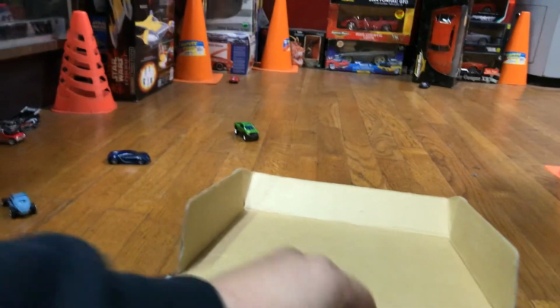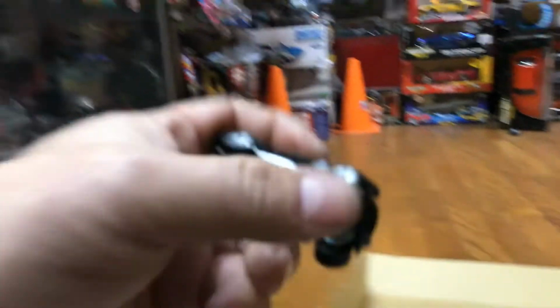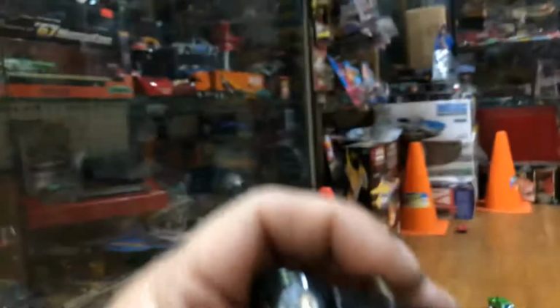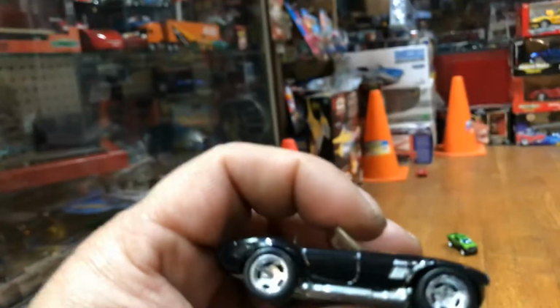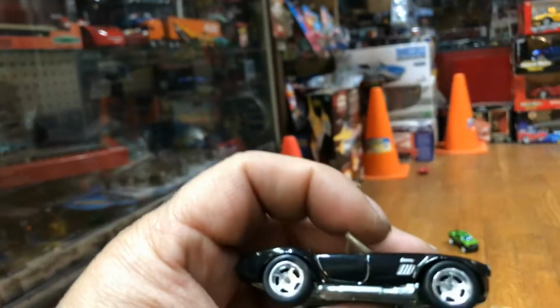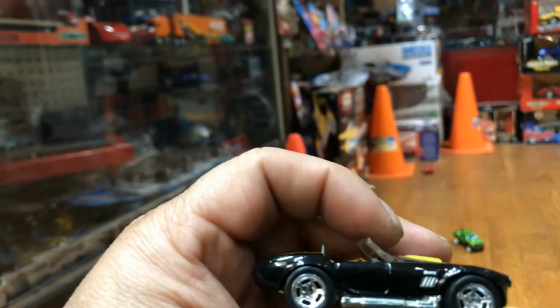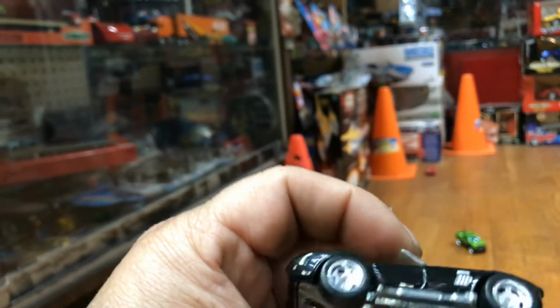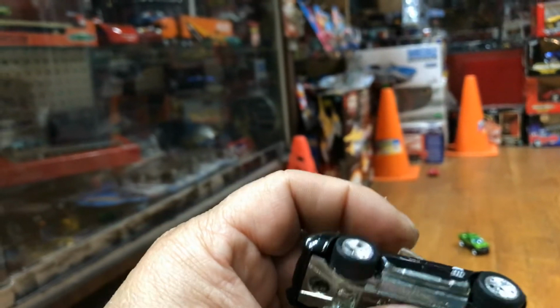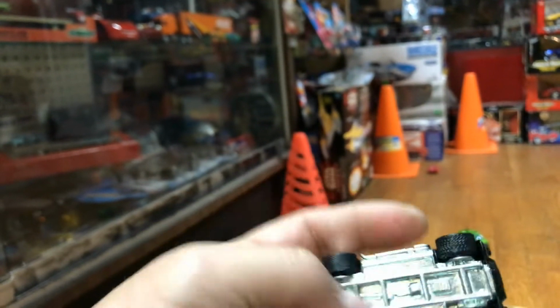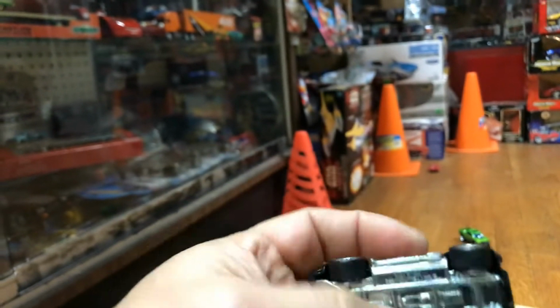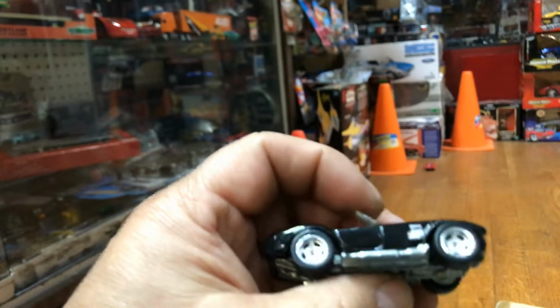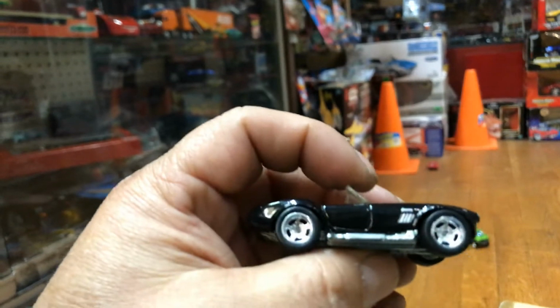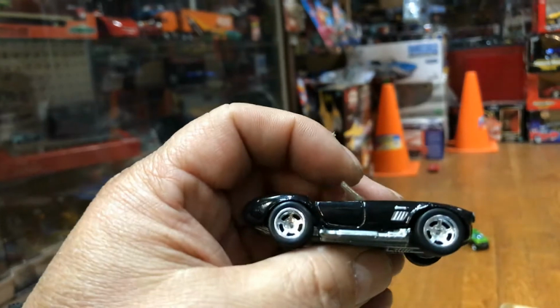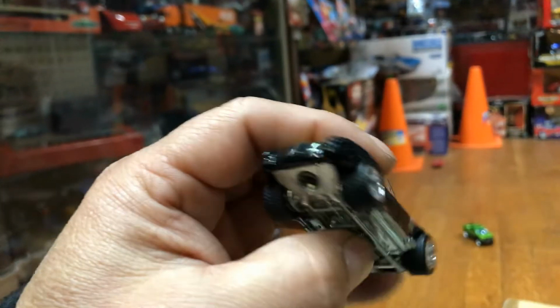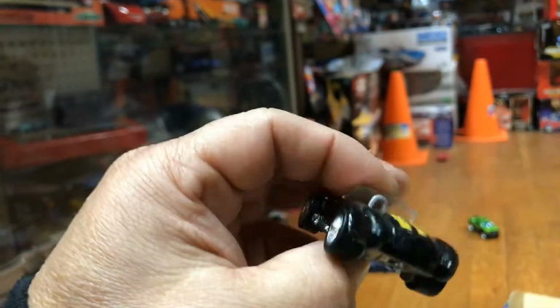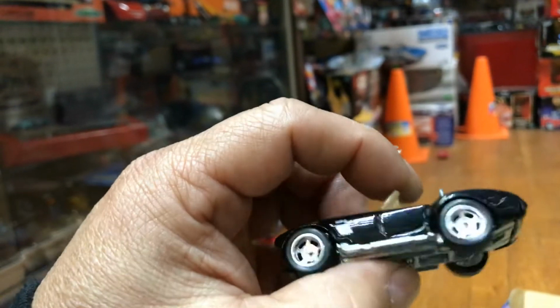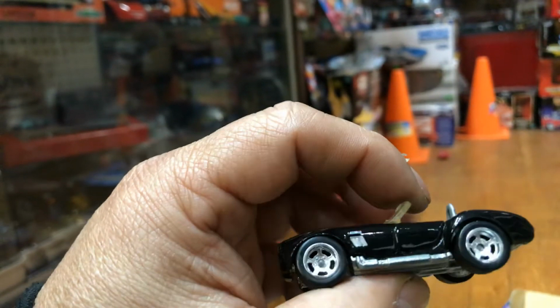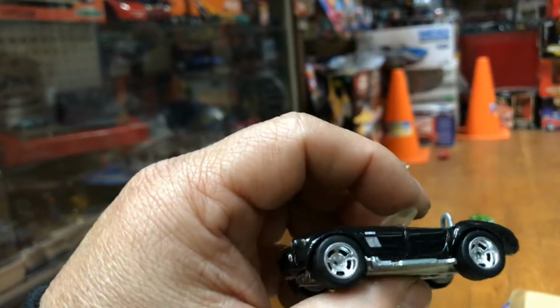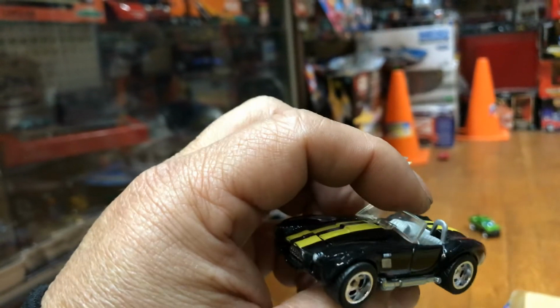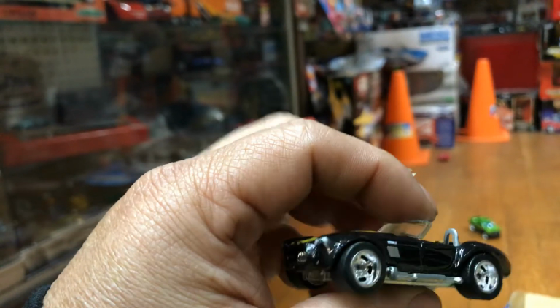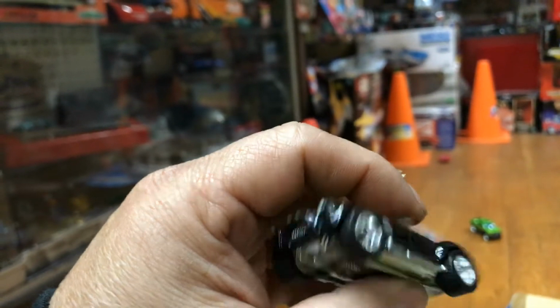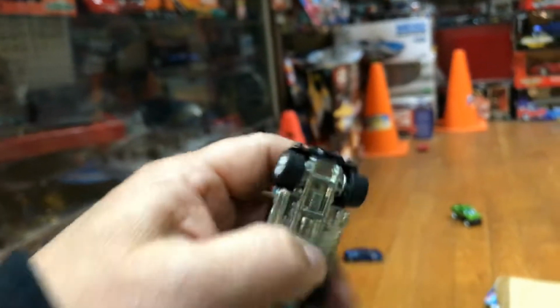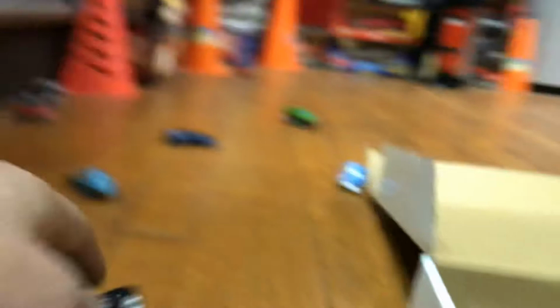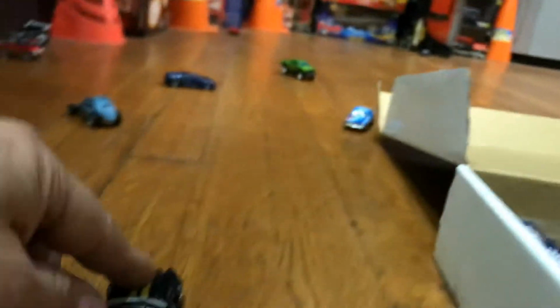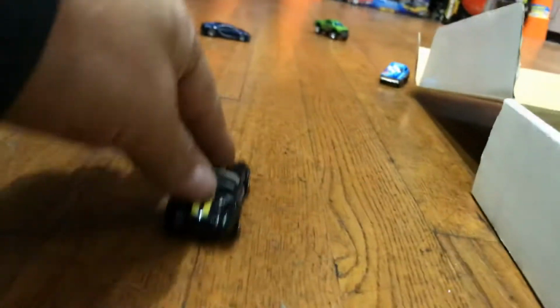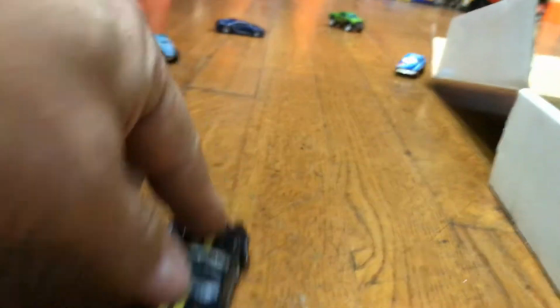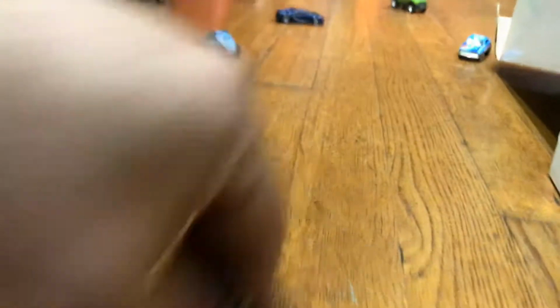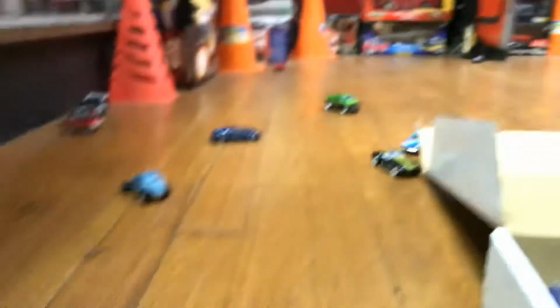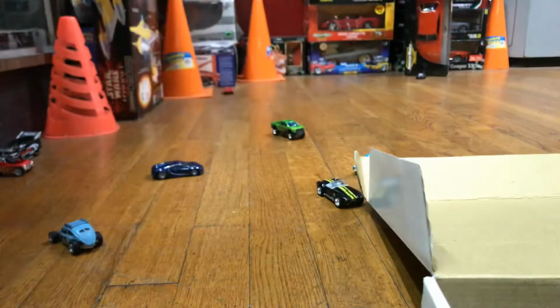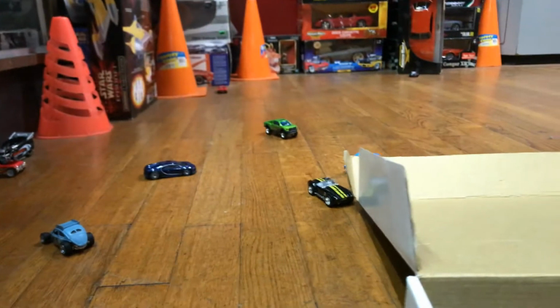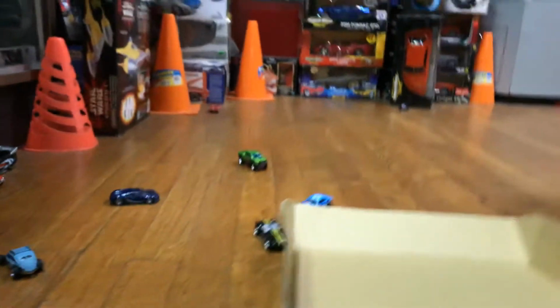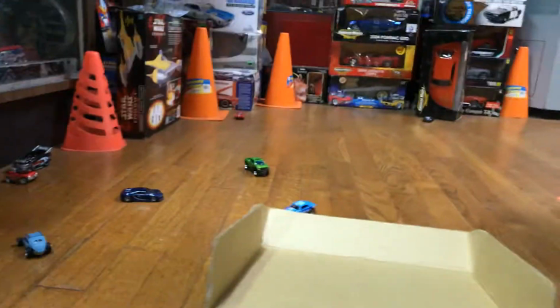I have this awesome Cobra 428, metal bottom, different rims. I did this one yesterday too with different rims. Check it out. Oh, Hot Wheels crash!